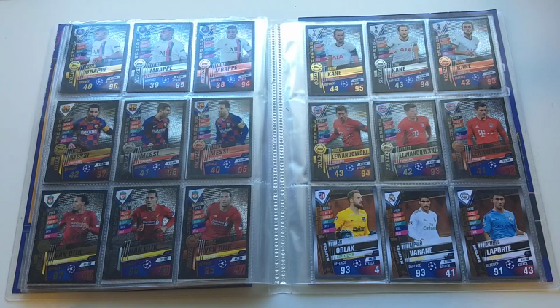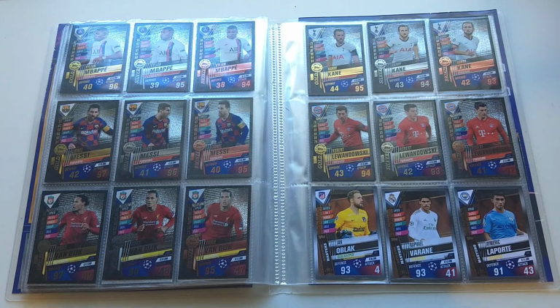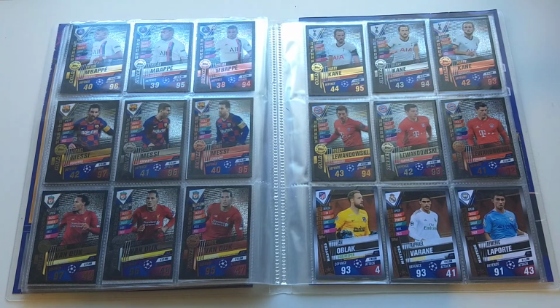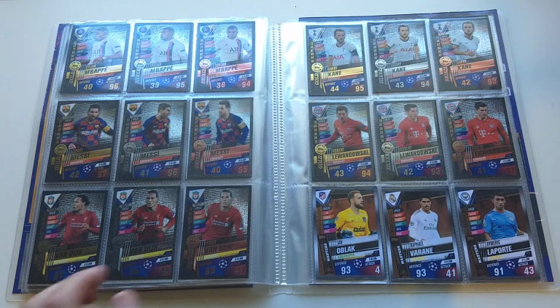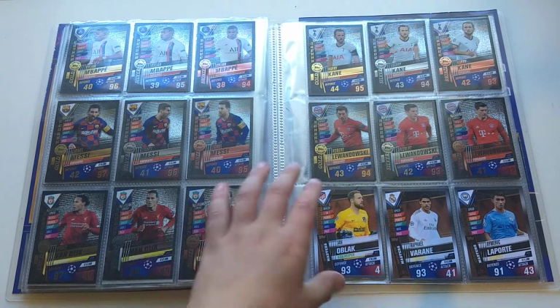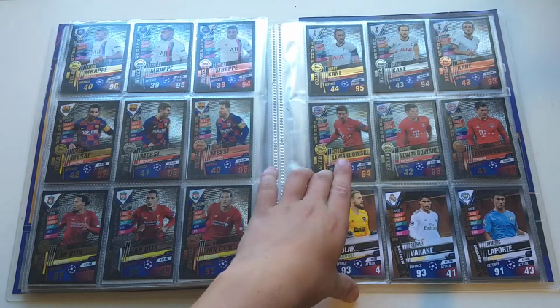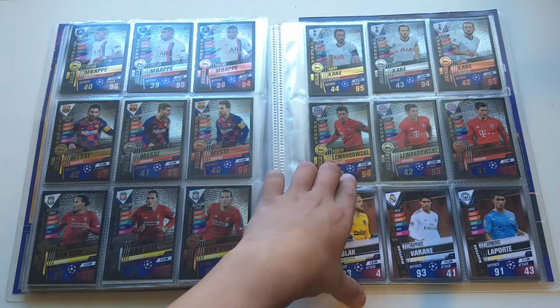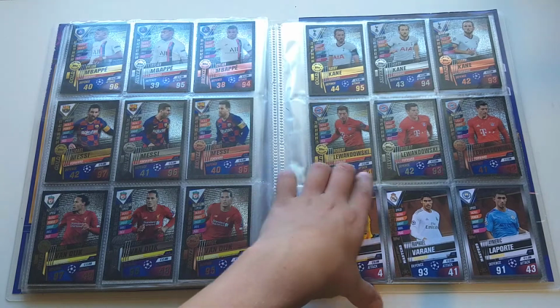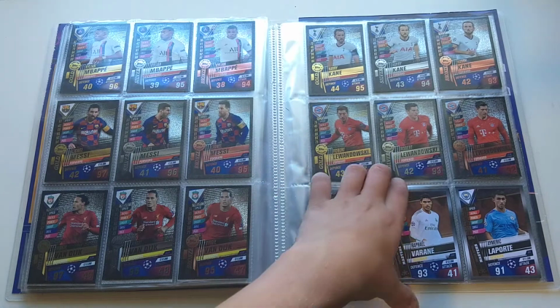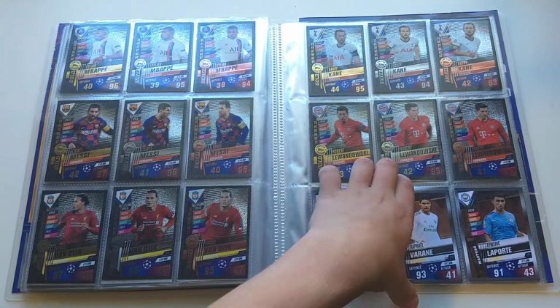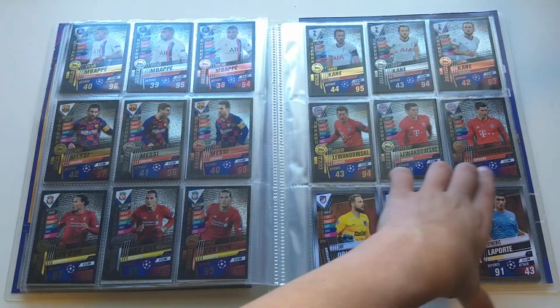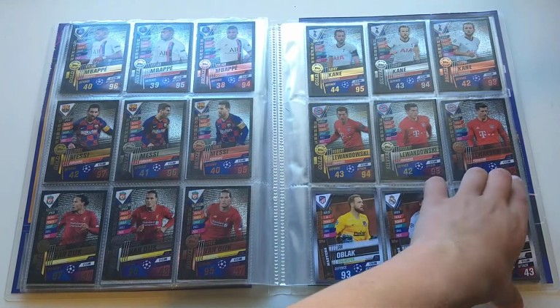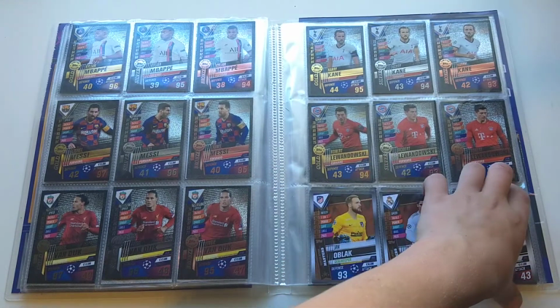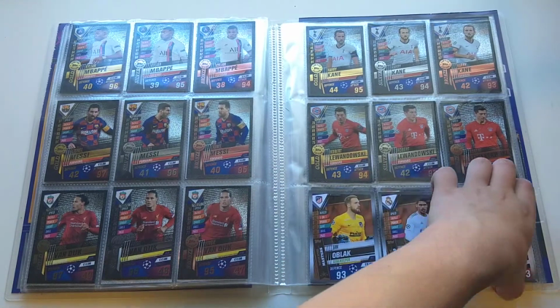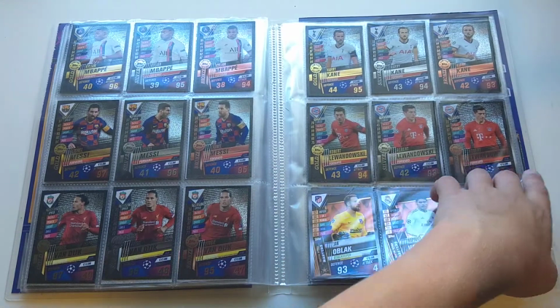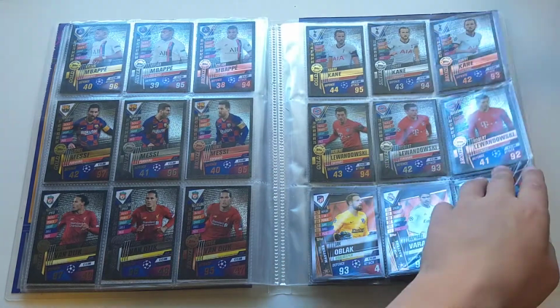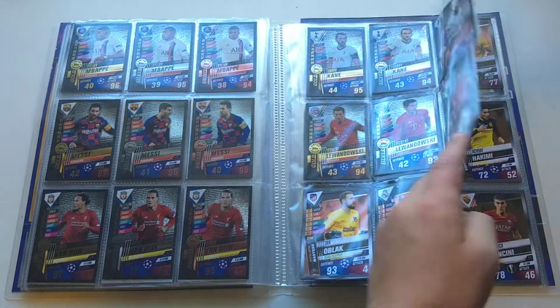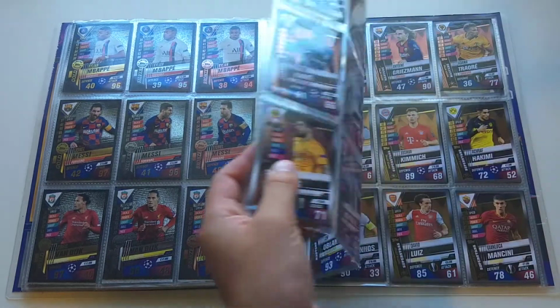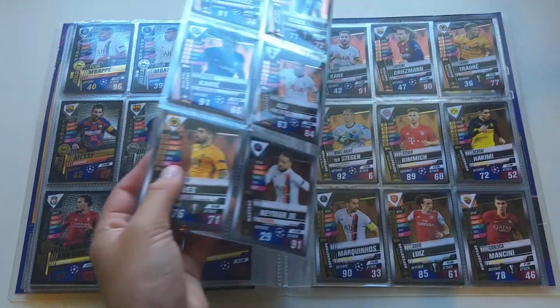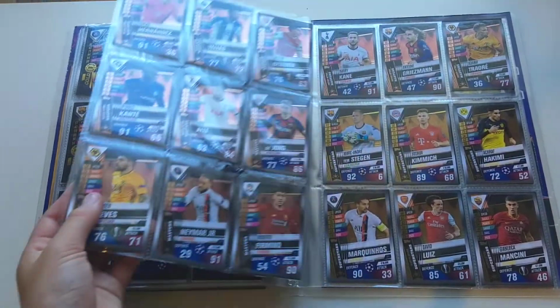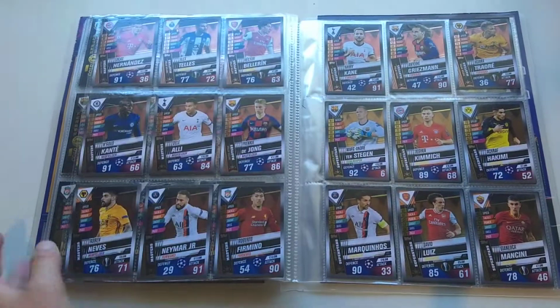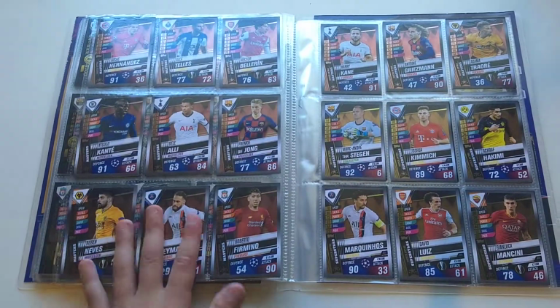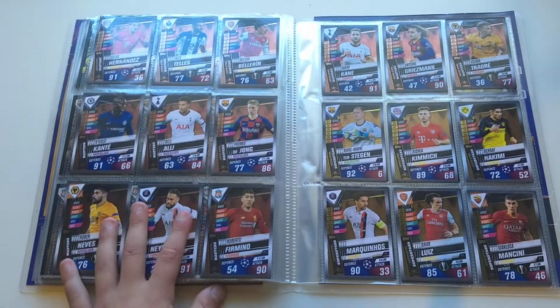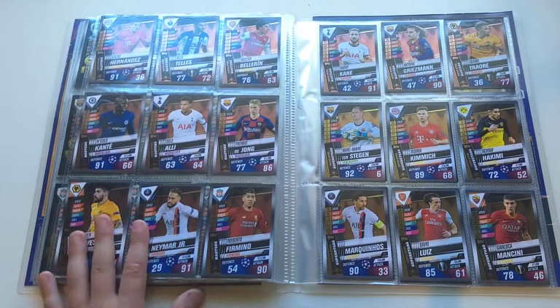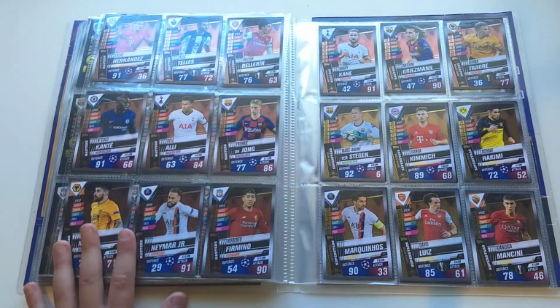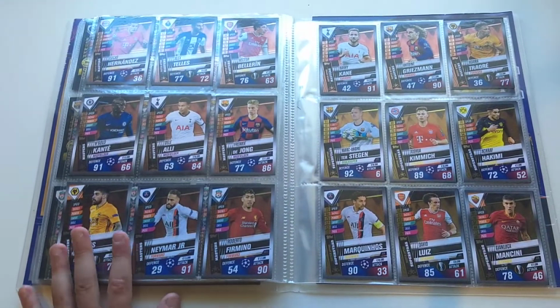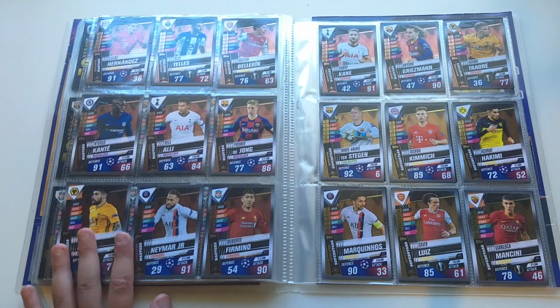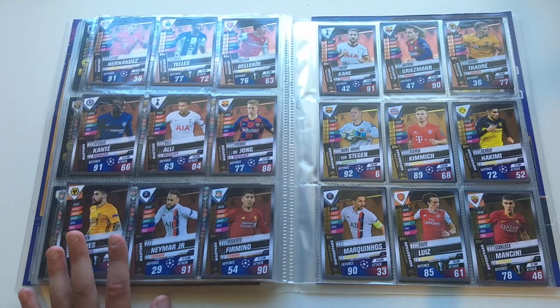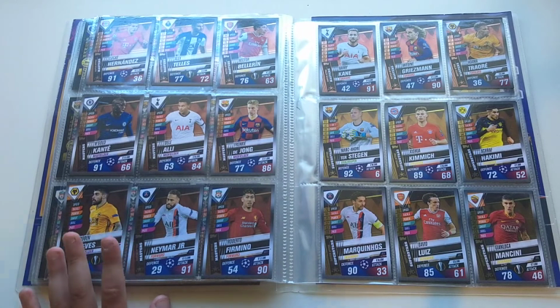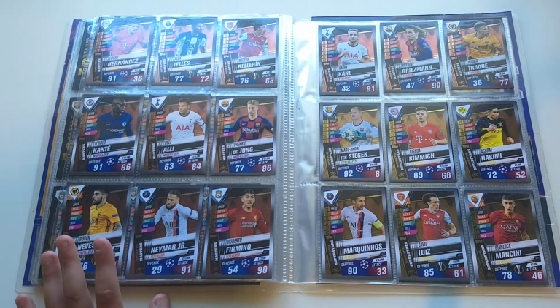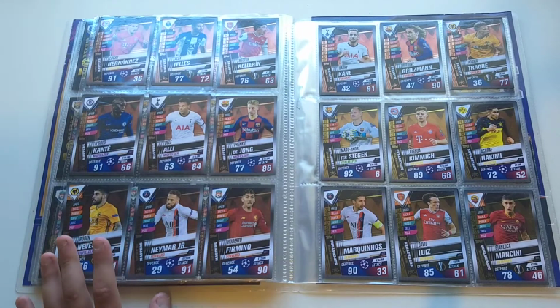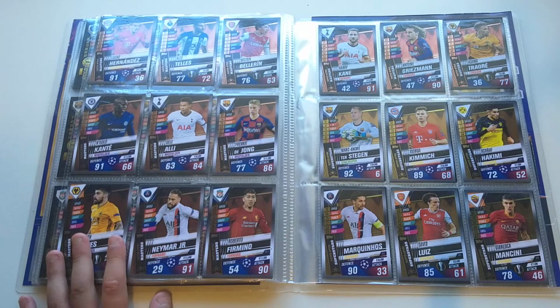Silver and bronze Kane were both included in the magazine. Gold via the Wednesday deal, silver Lewandowski in the collector pack, and bronze via a web Wednesday deal.